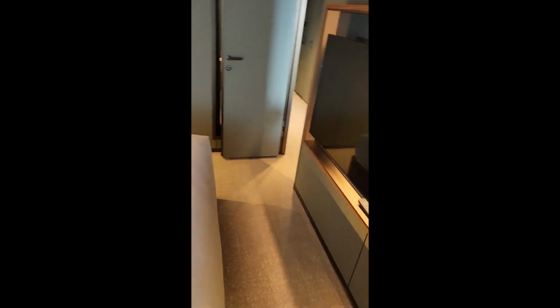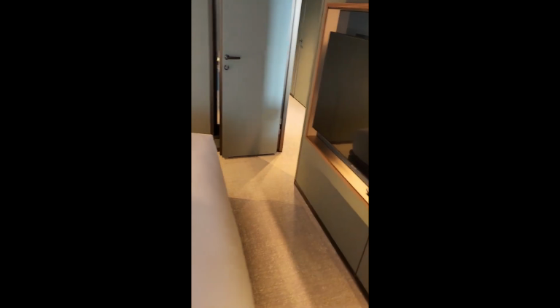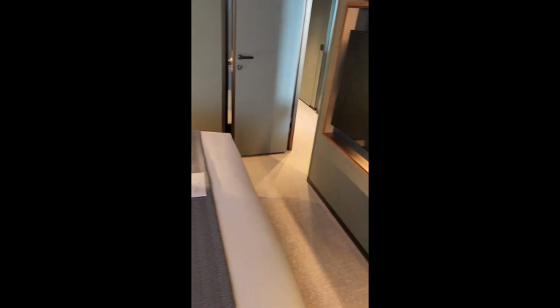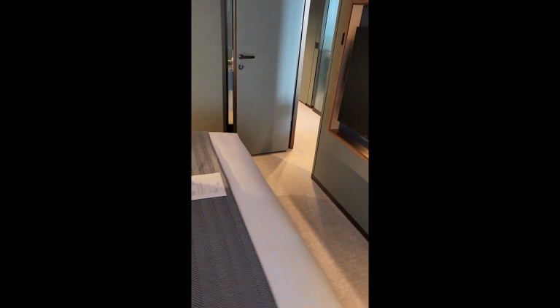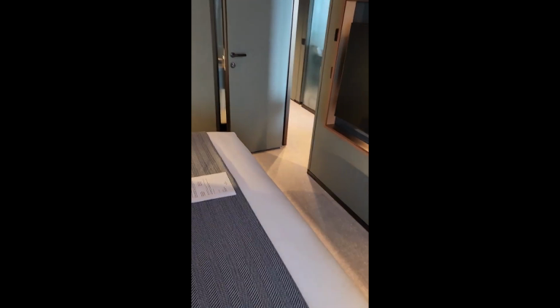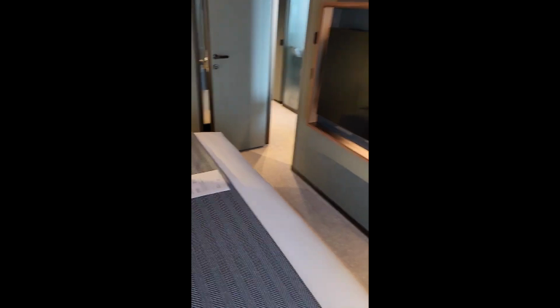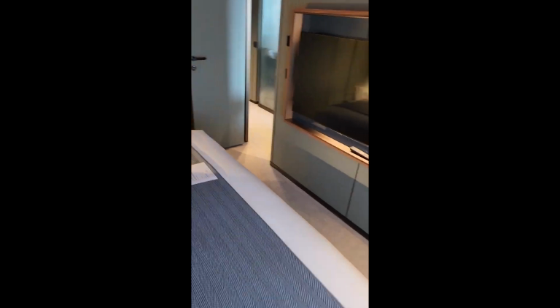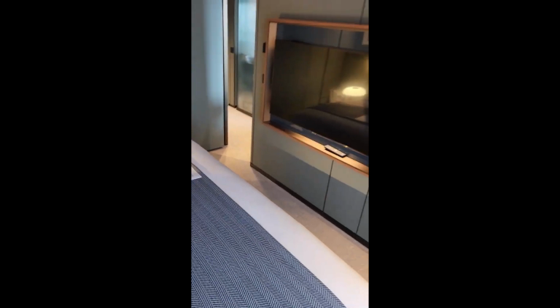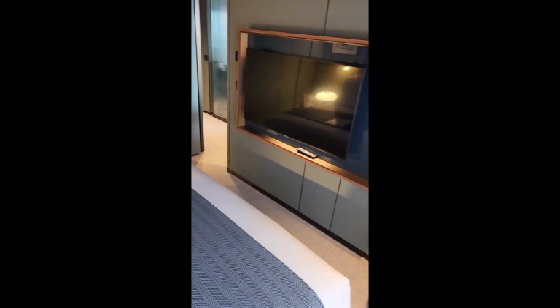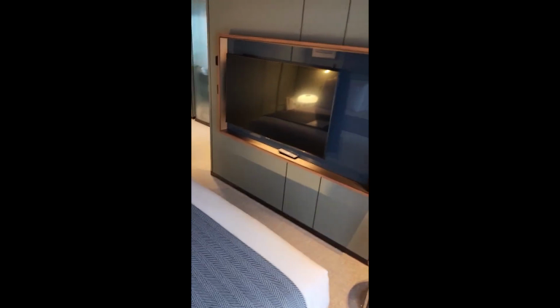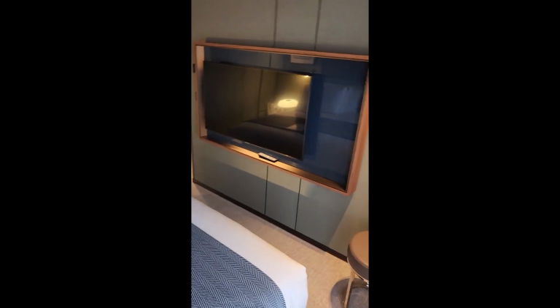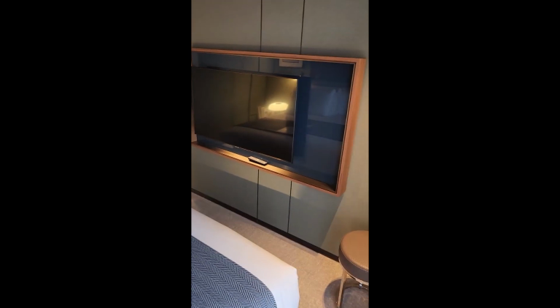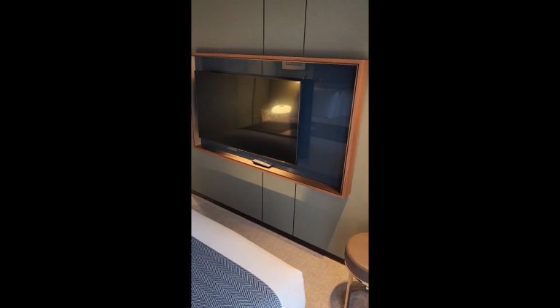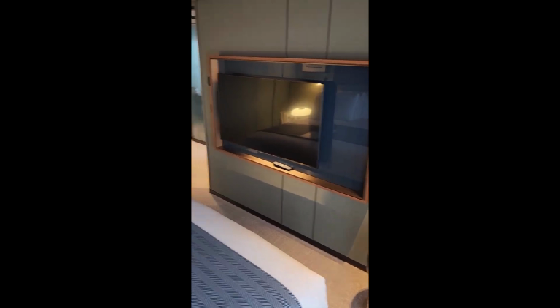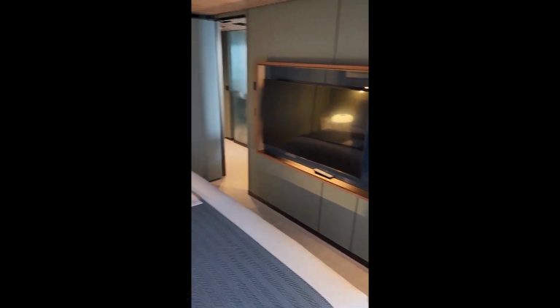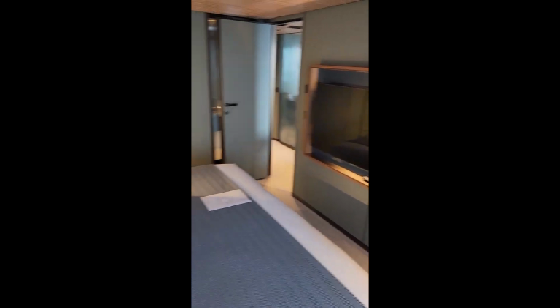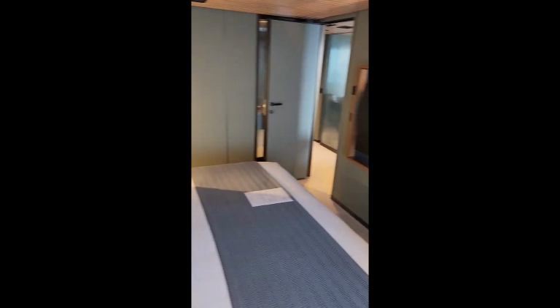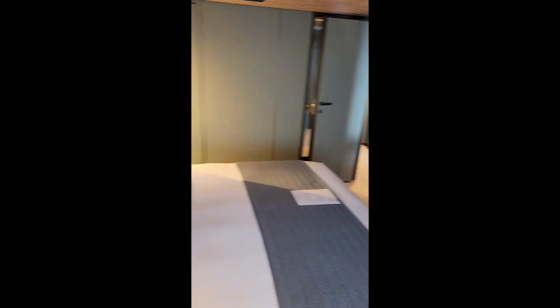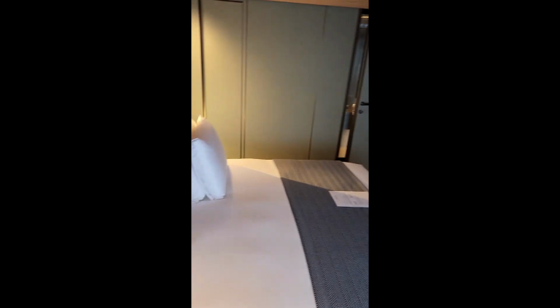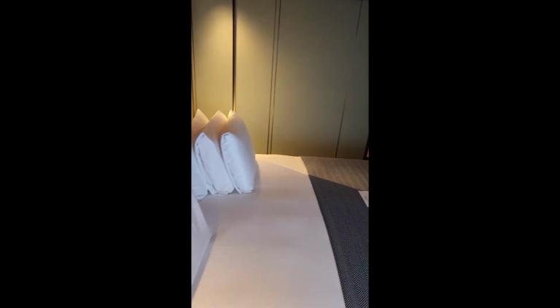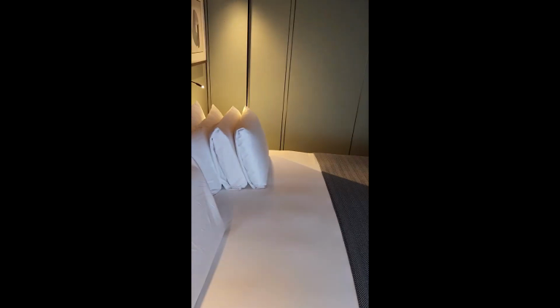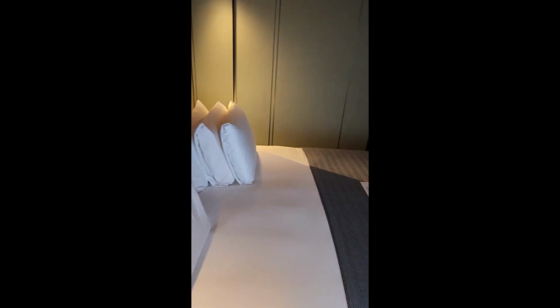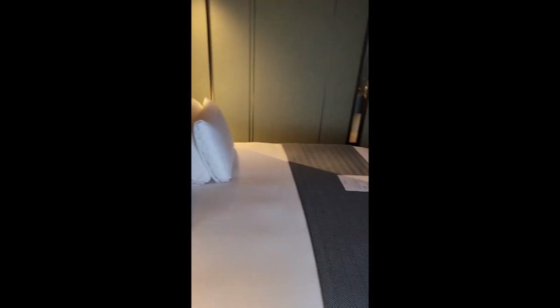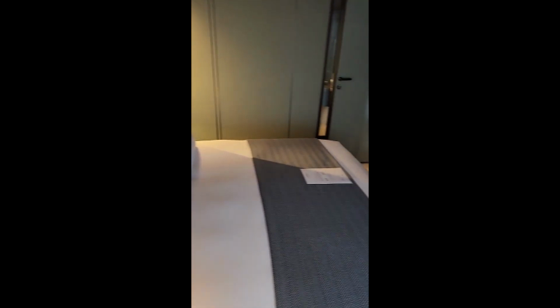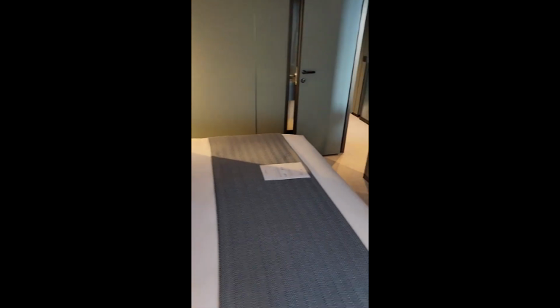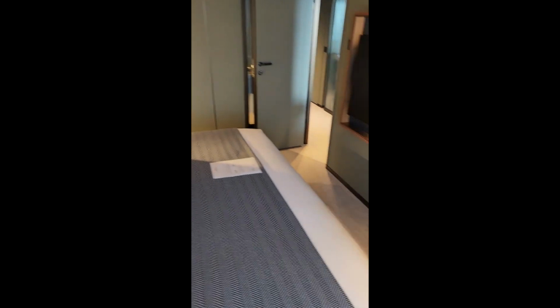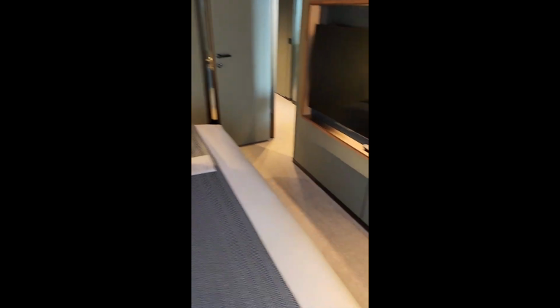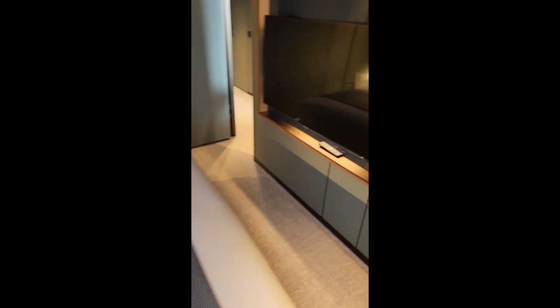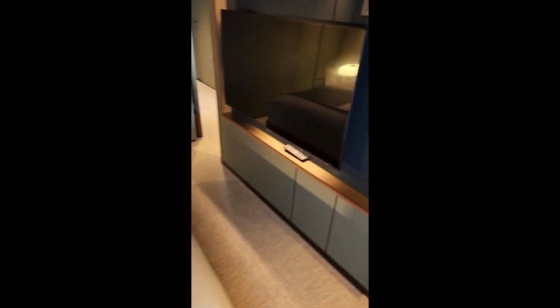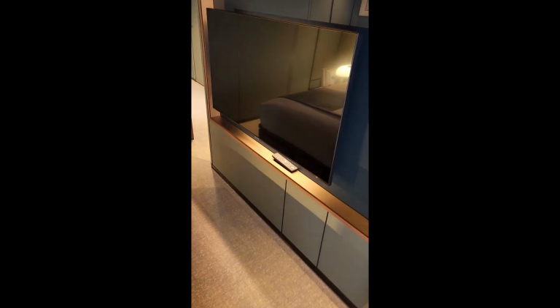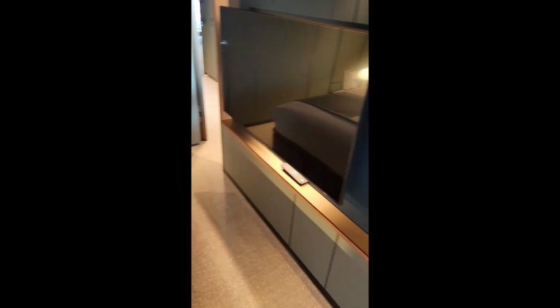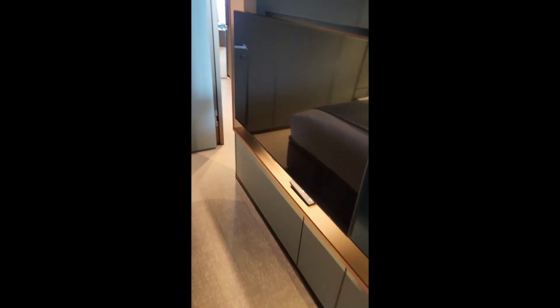Another view: big screen TV, lots of pillows — none of which you'll ever use.